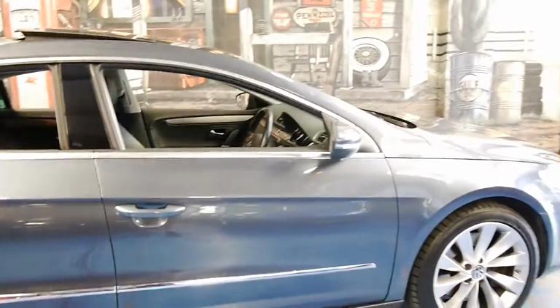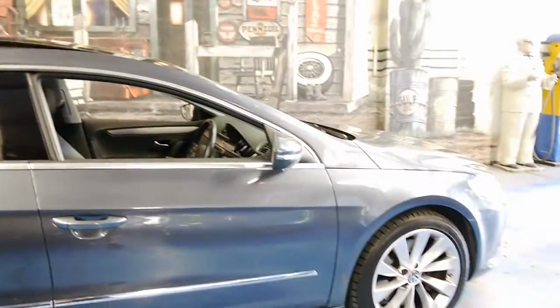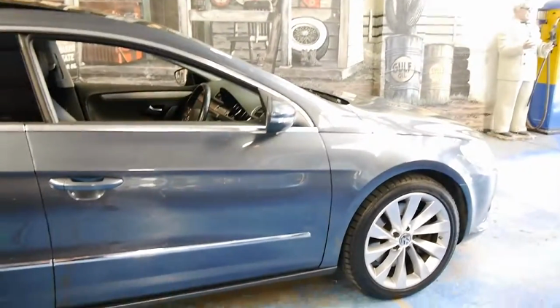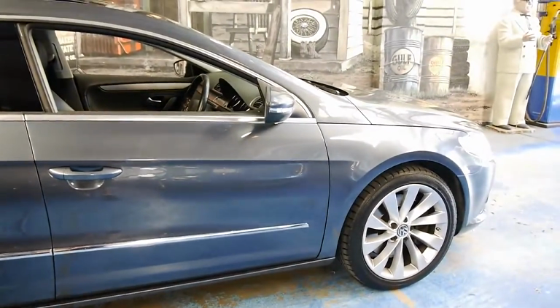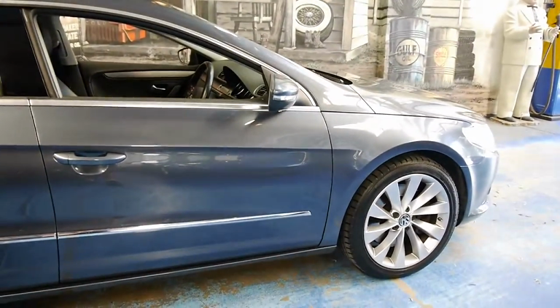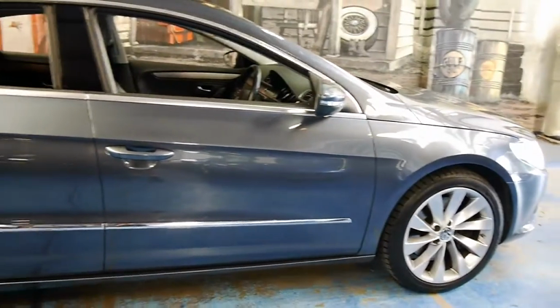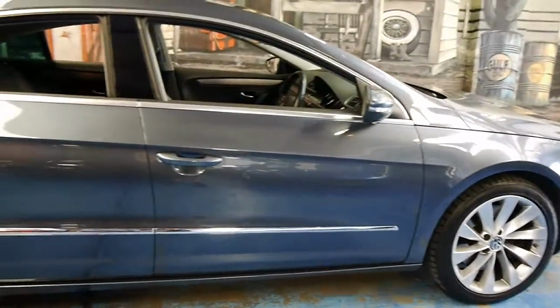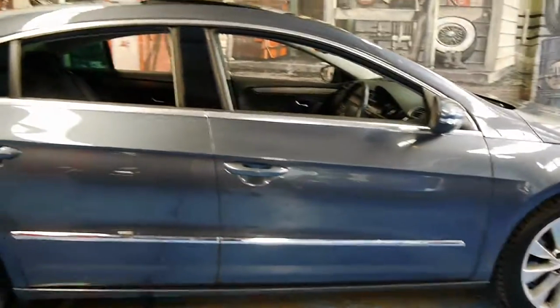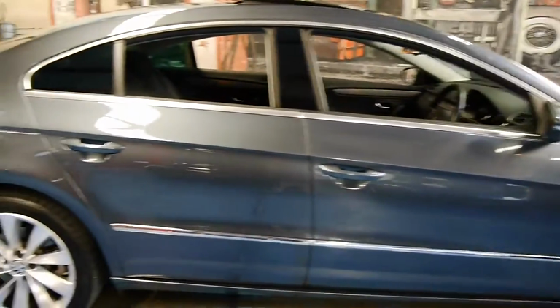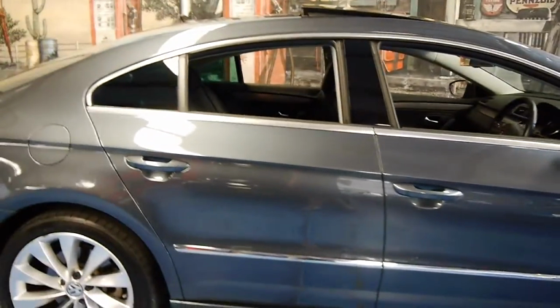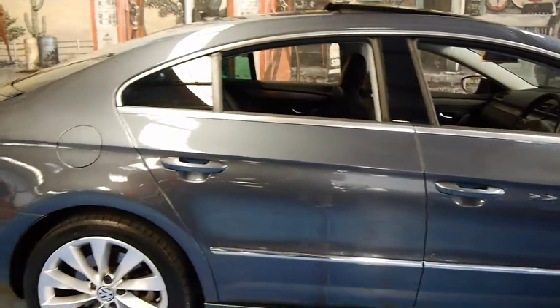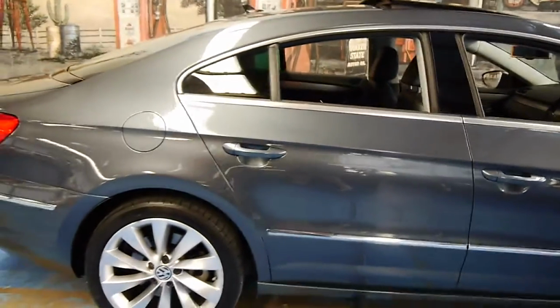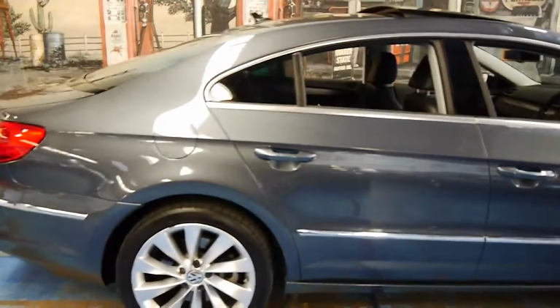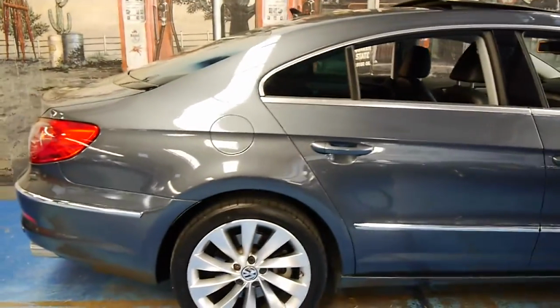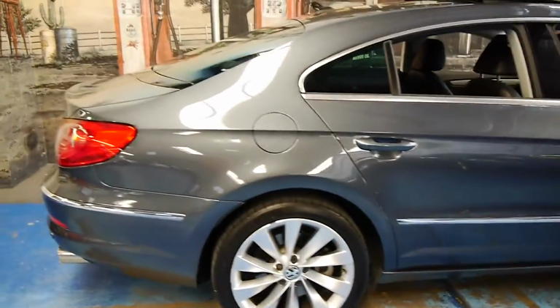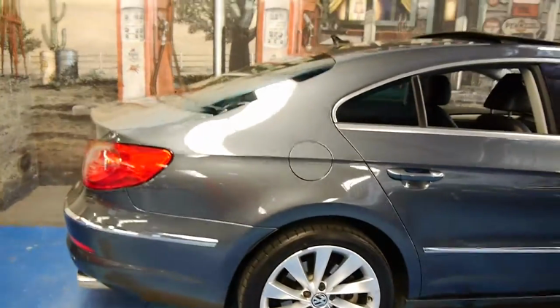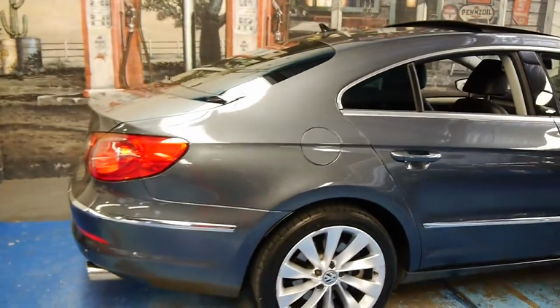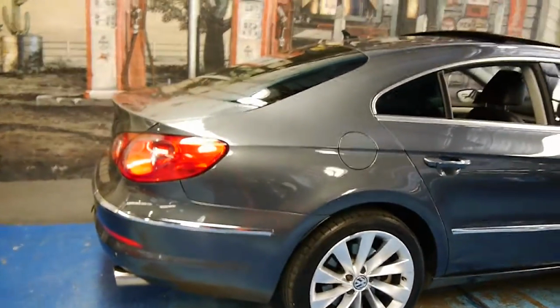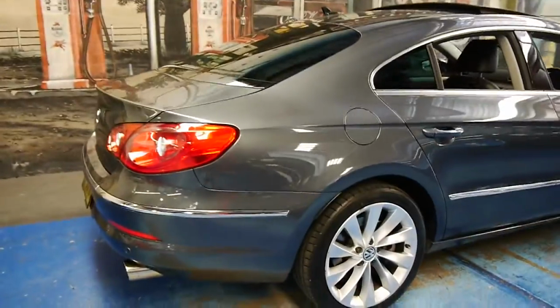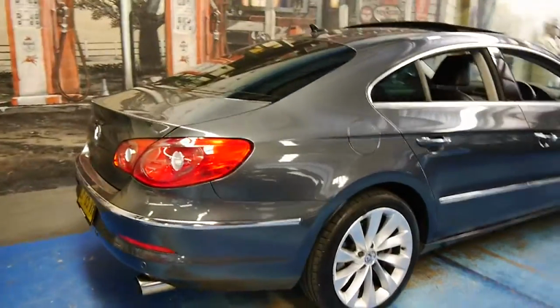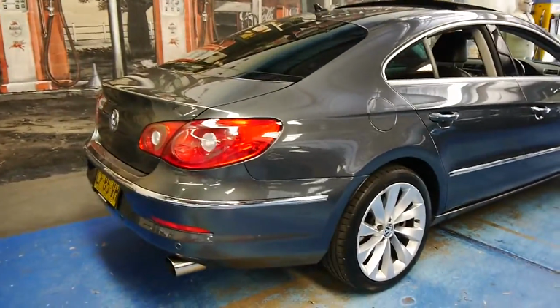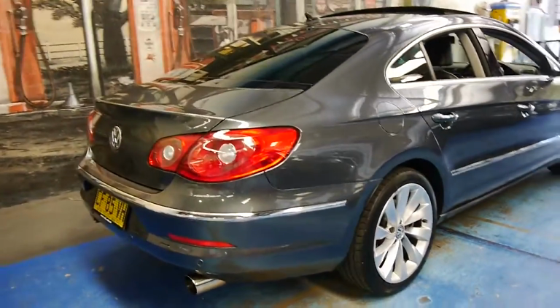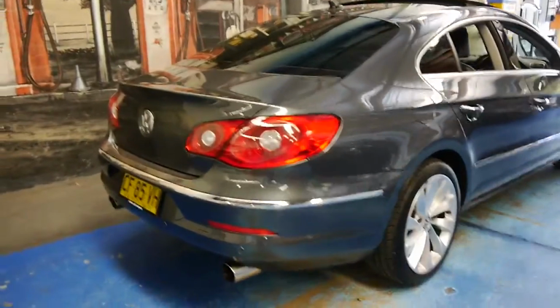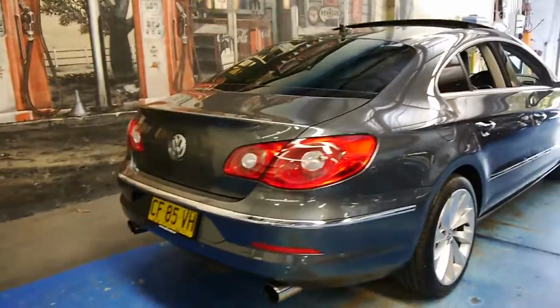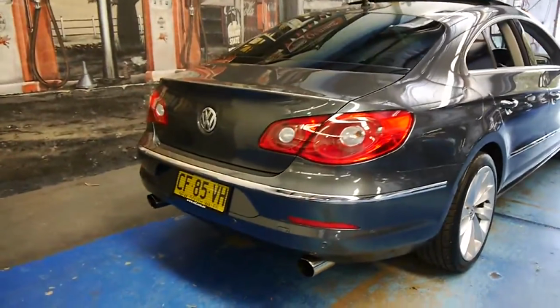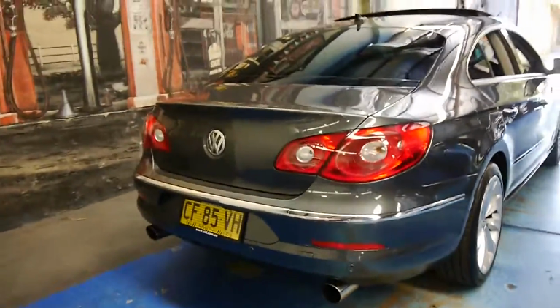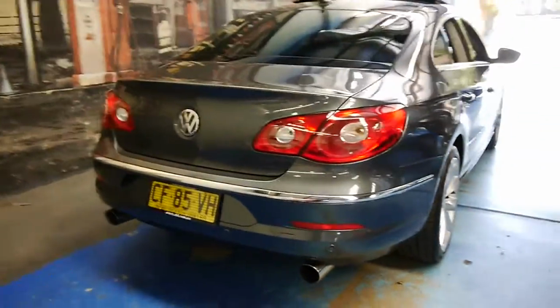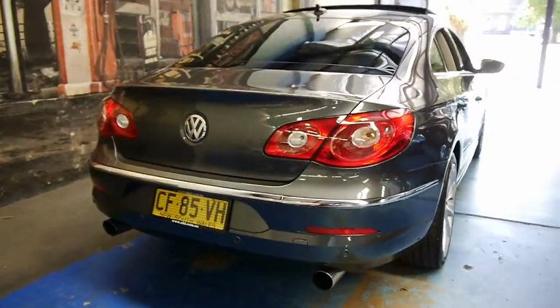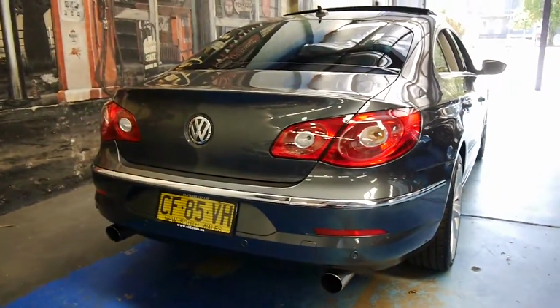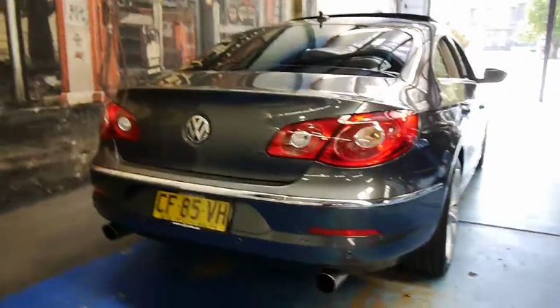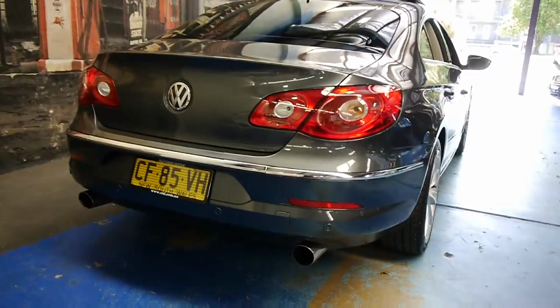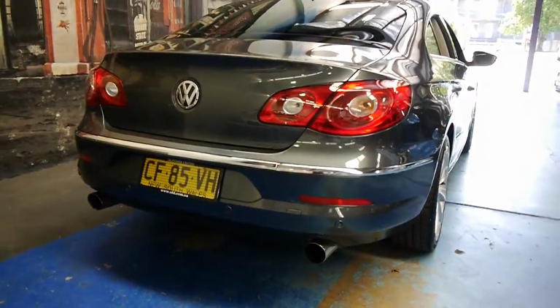It's totally standard — it's got the Volkswagen alloy wheels. The exhaust system on it is standard; it looks like it might have been added, but it actually came with this twin exhaust system.